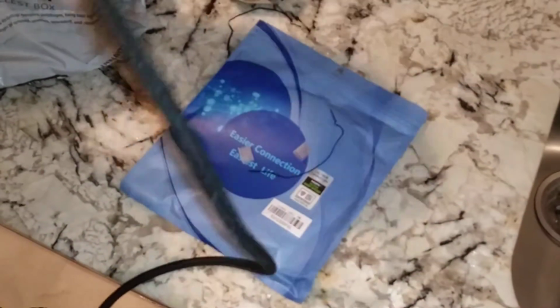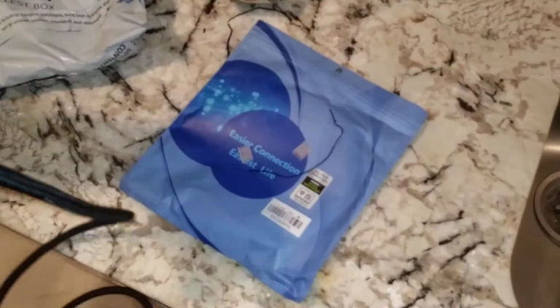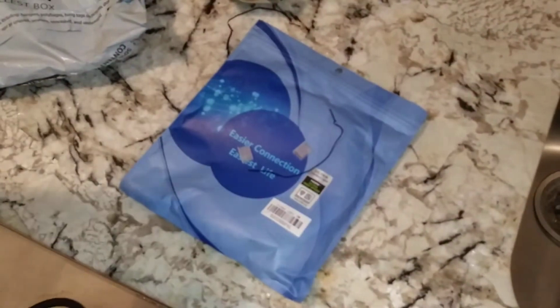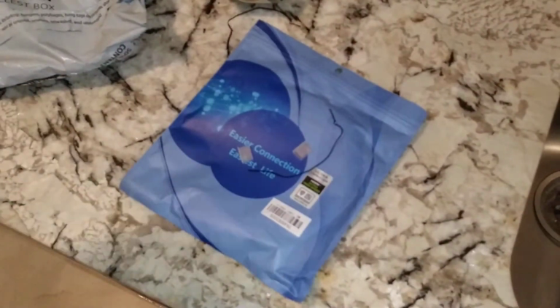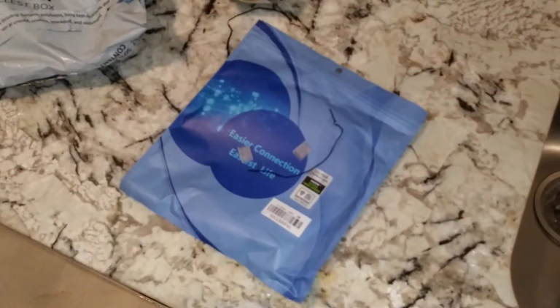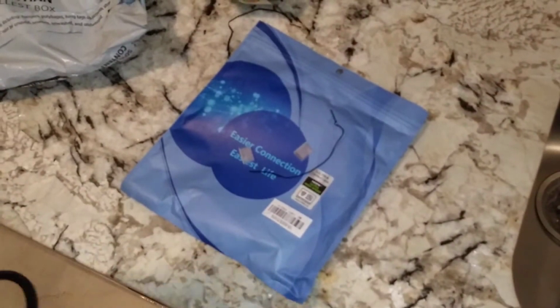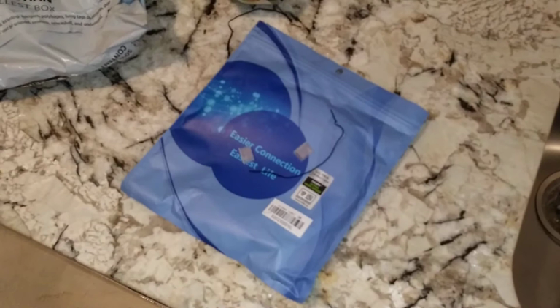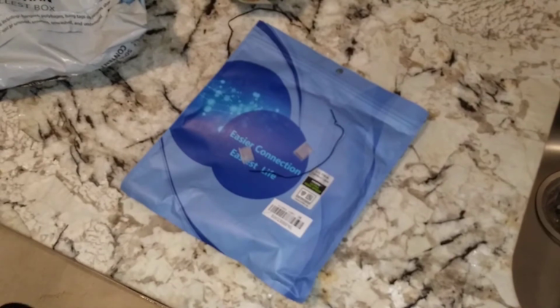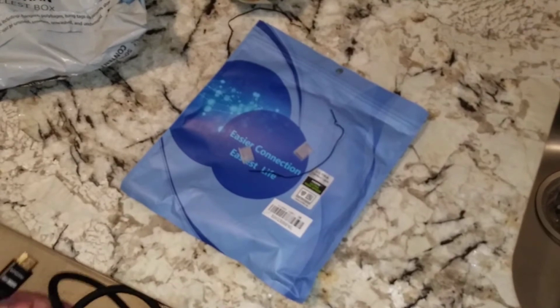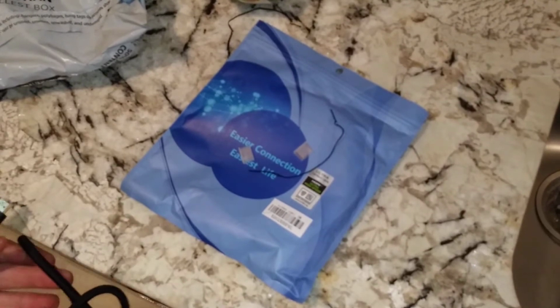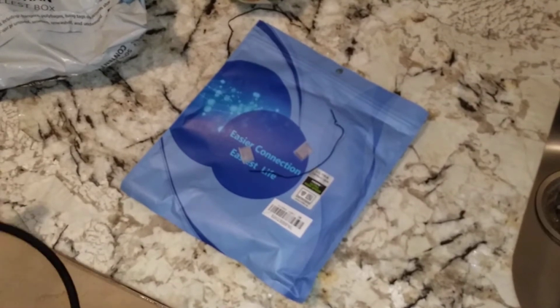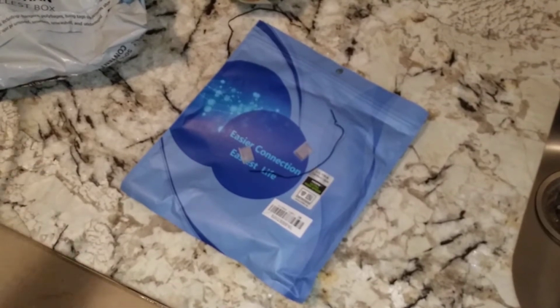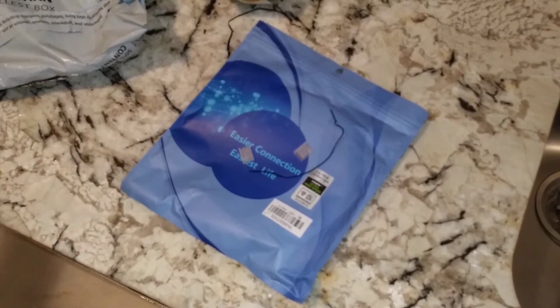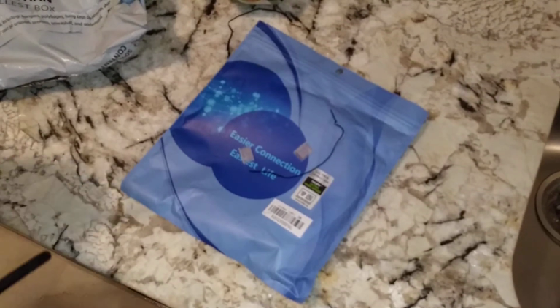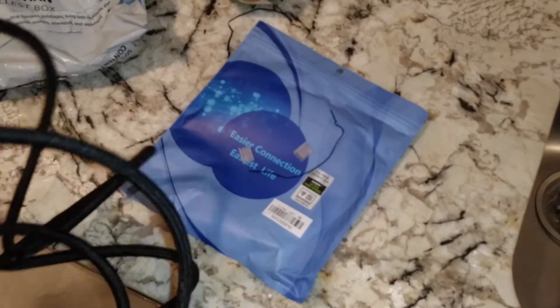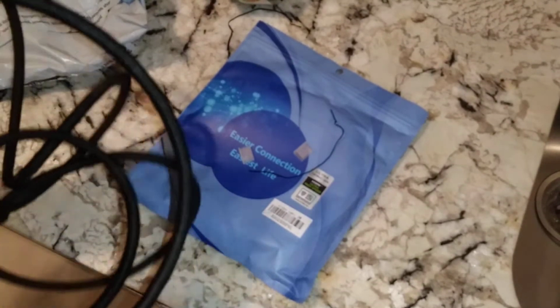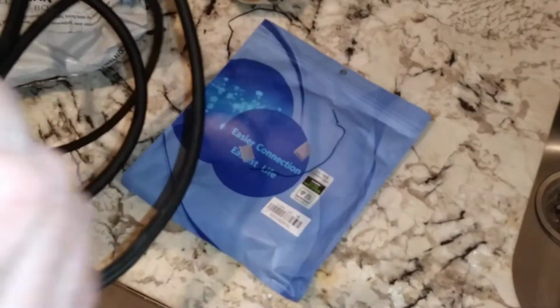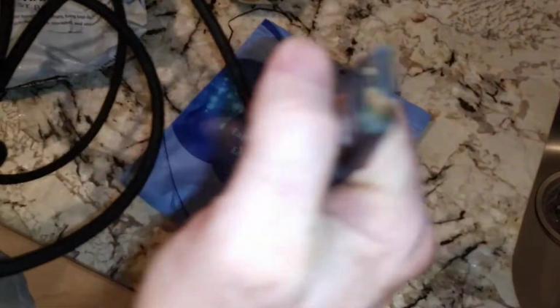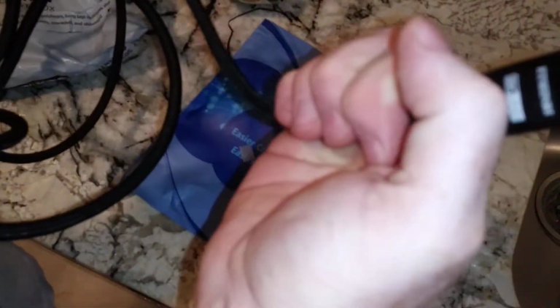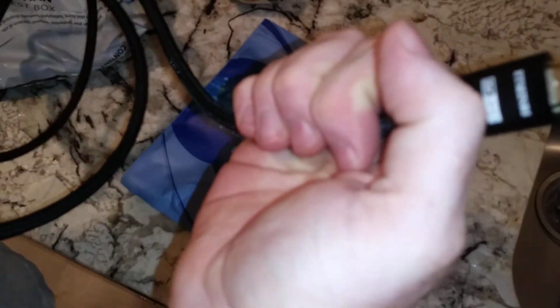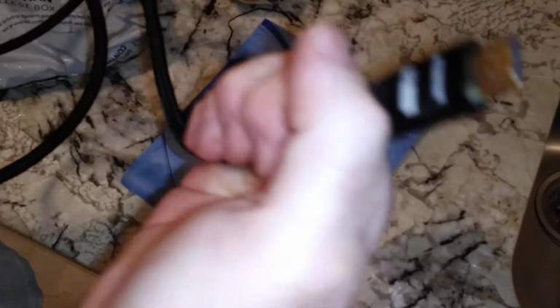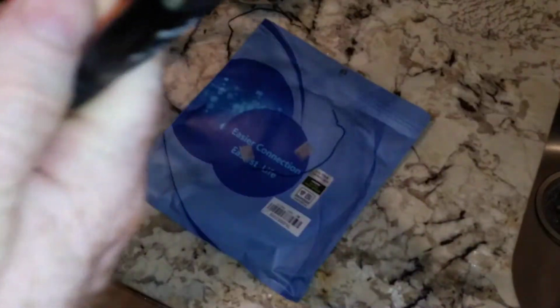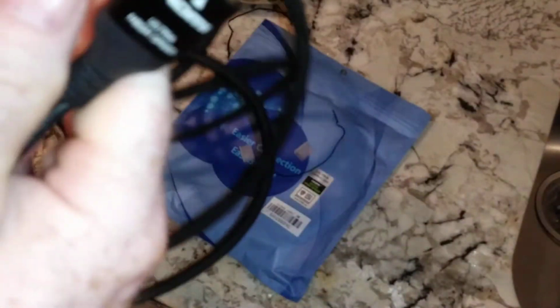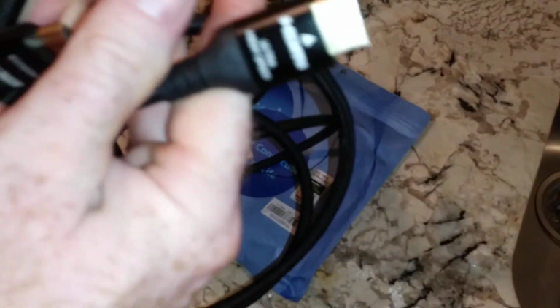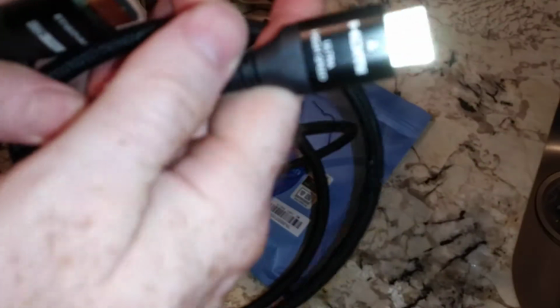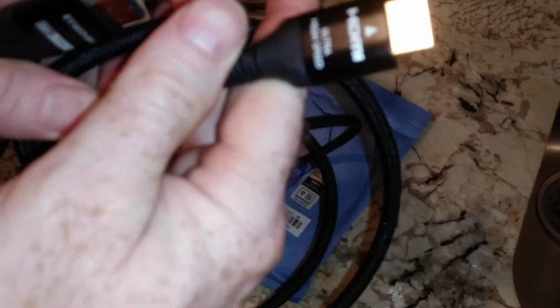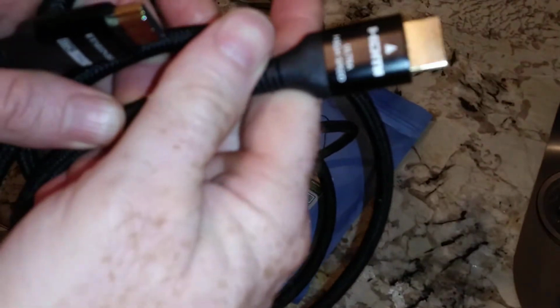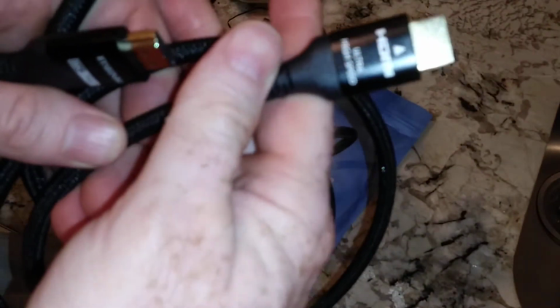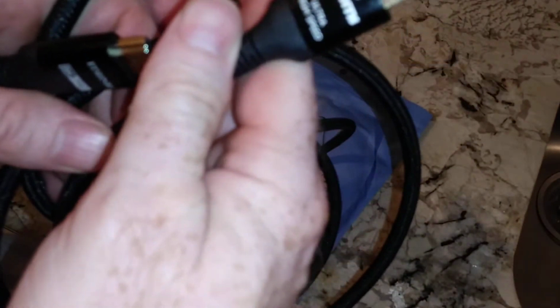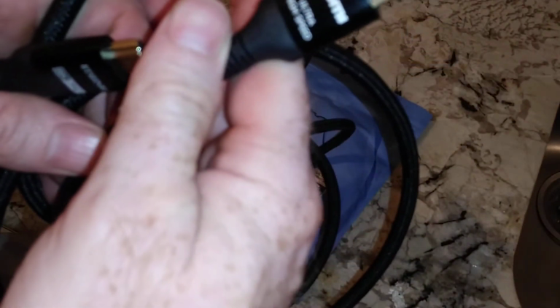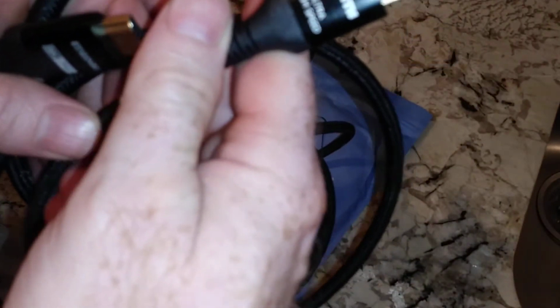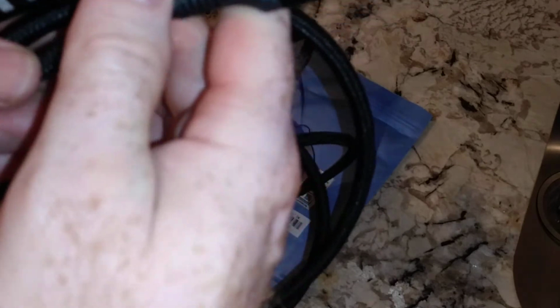So your ten foot cable is going to be hard to get it to be straight — a straight ten foot. But you know, it doesn't look too bad. I'll let you guys know how it ends up being.